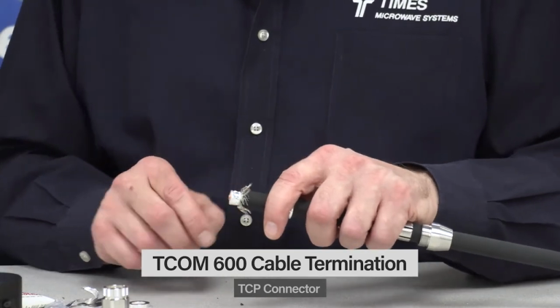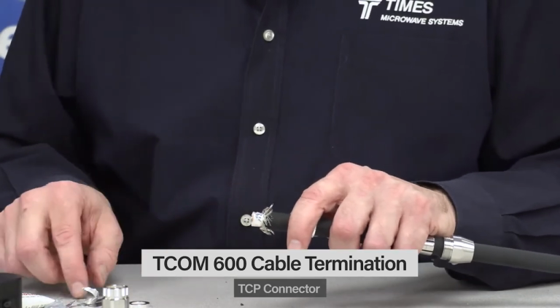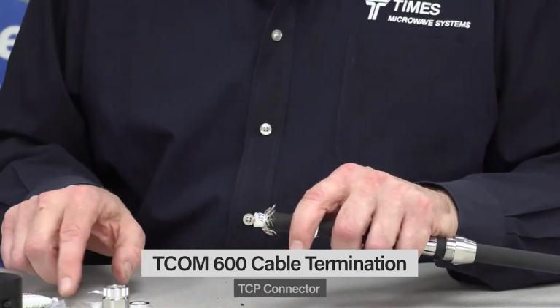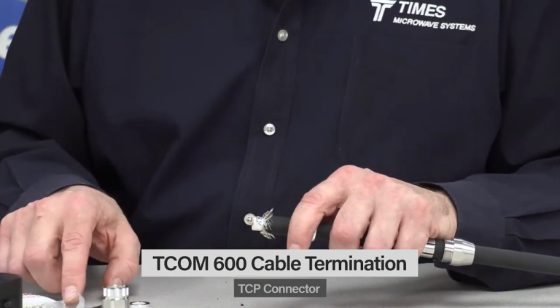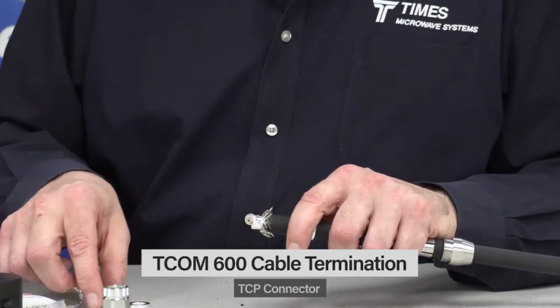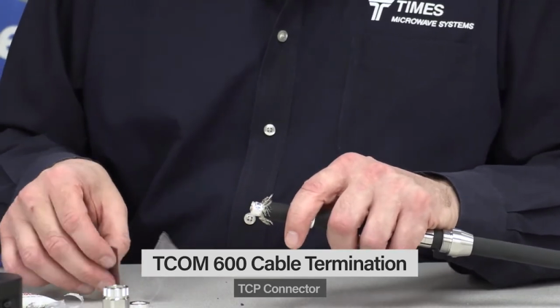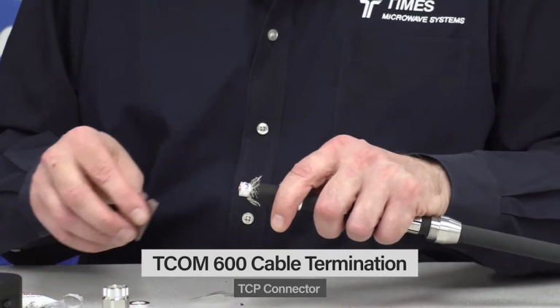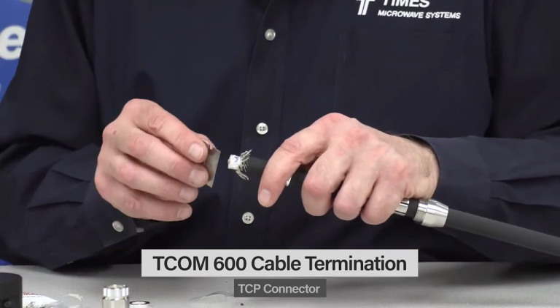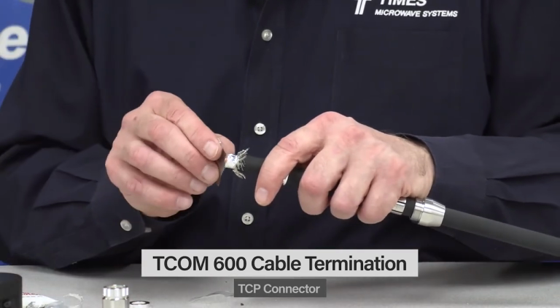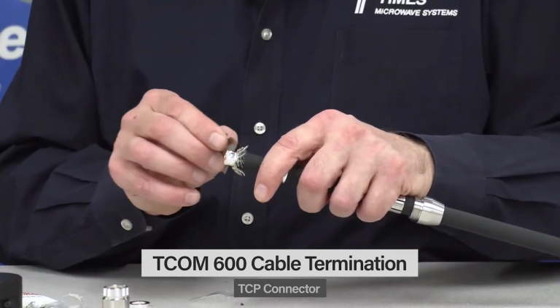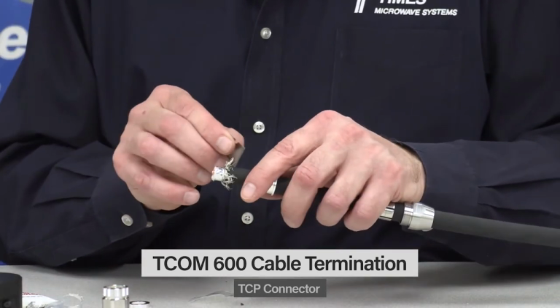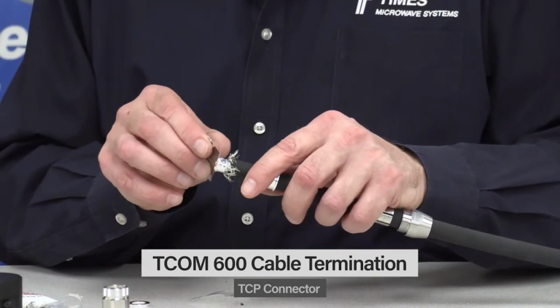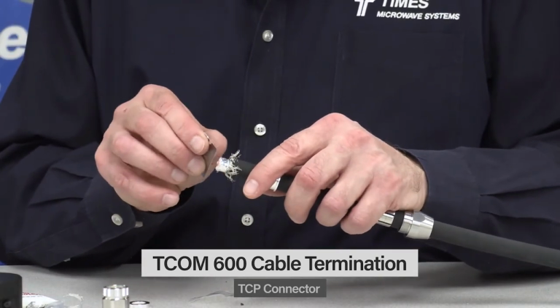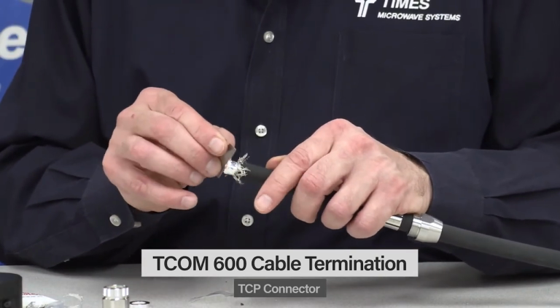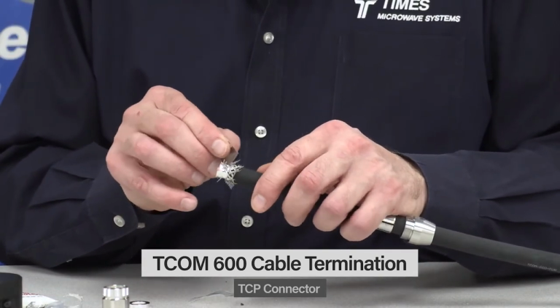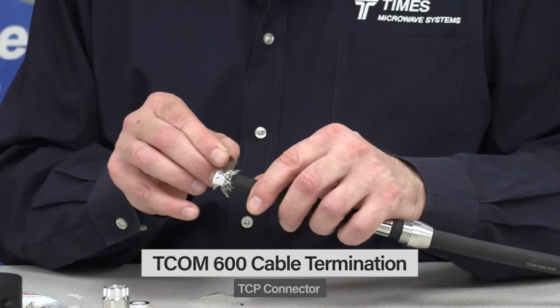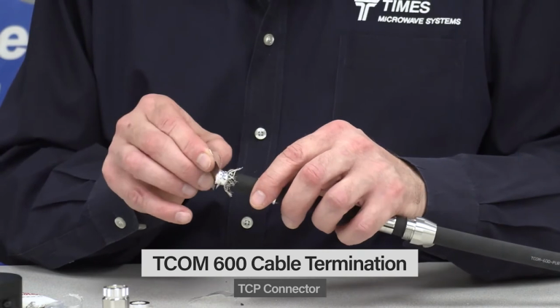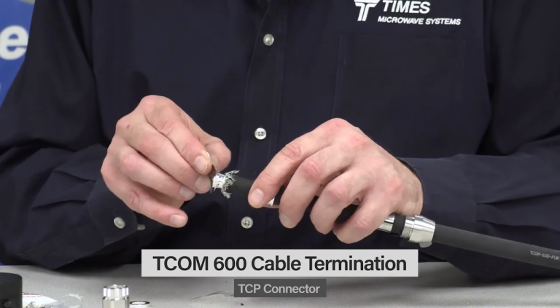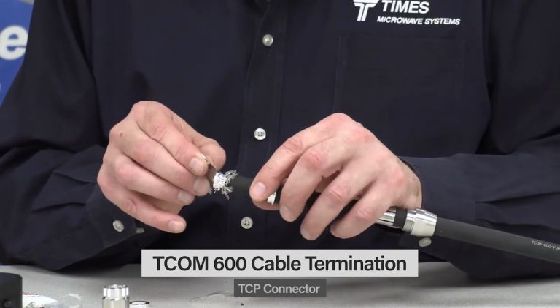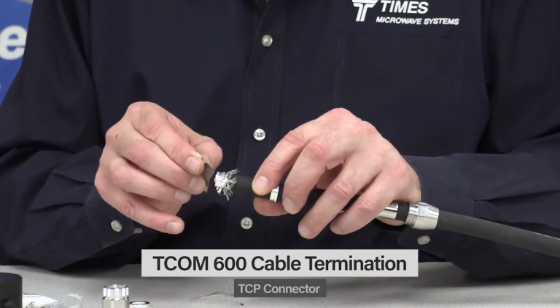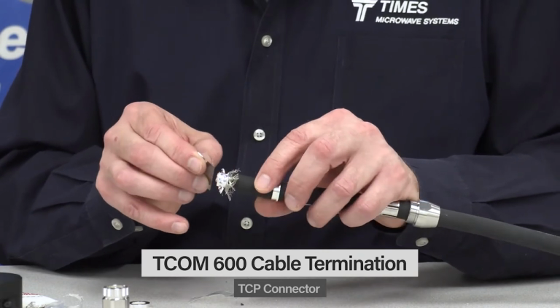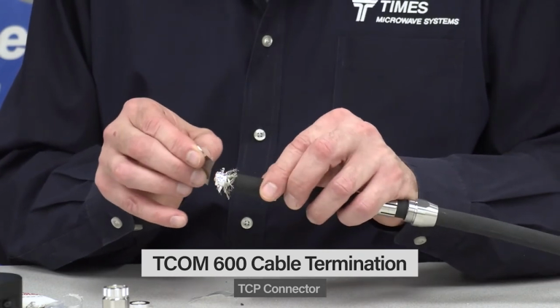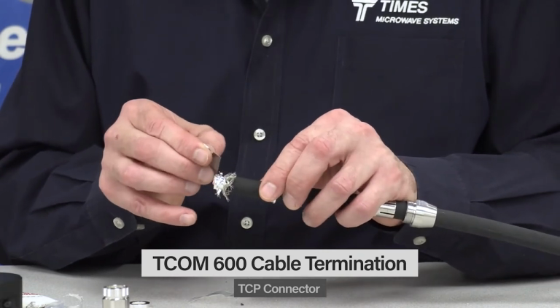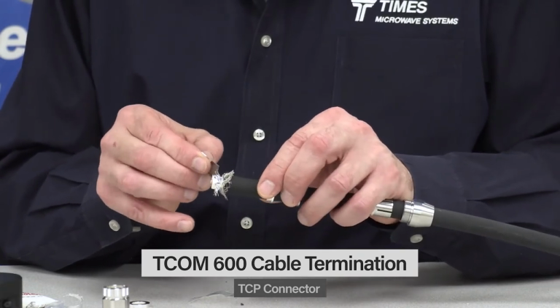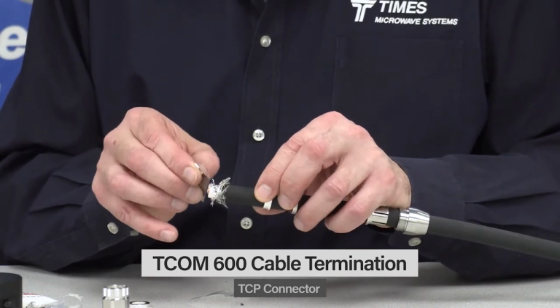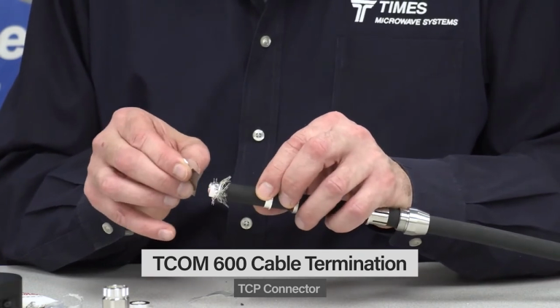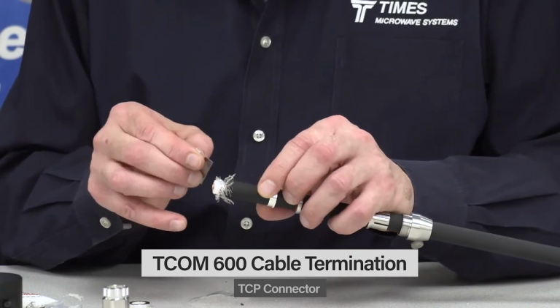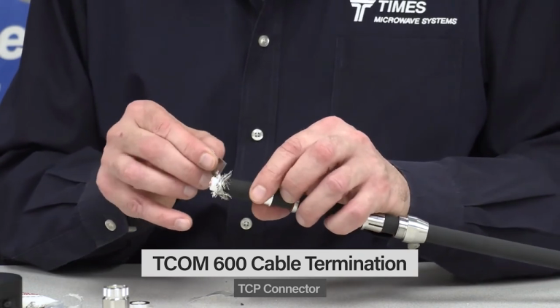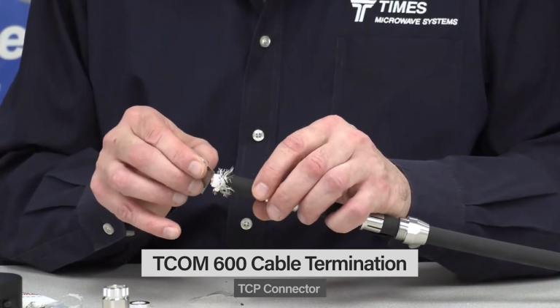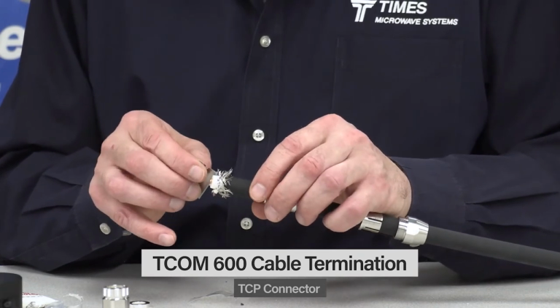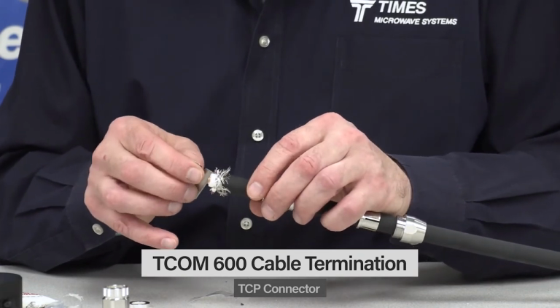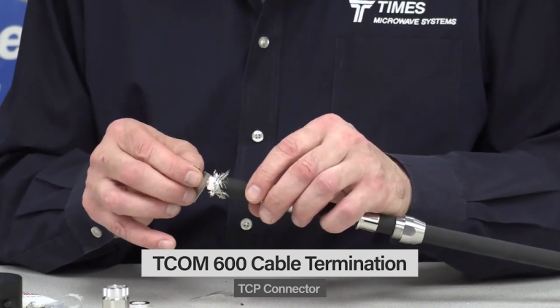At that point, we take the razor and just fan out those flat braids a little bit. We then want to fold those flat braids right over the round wire braids.